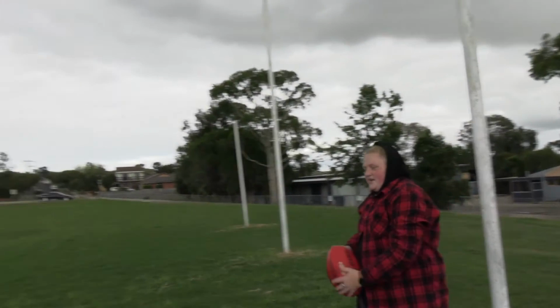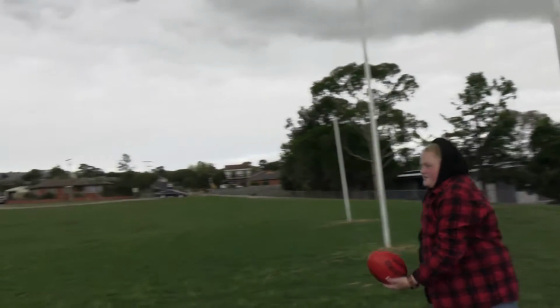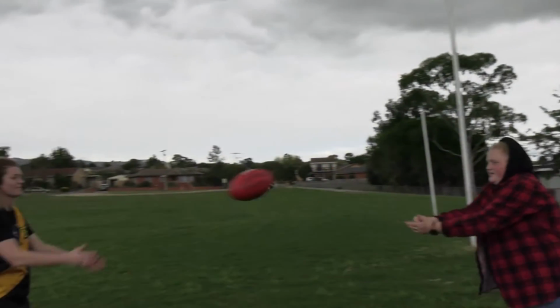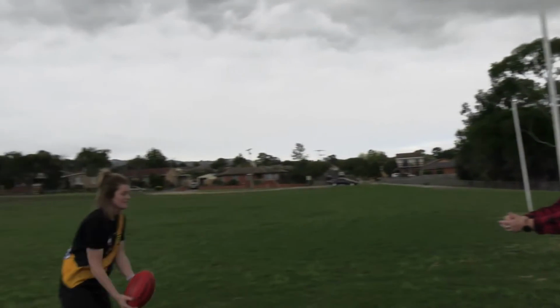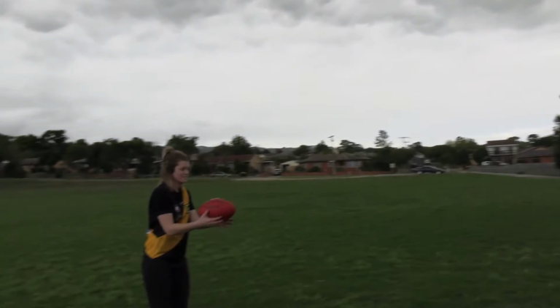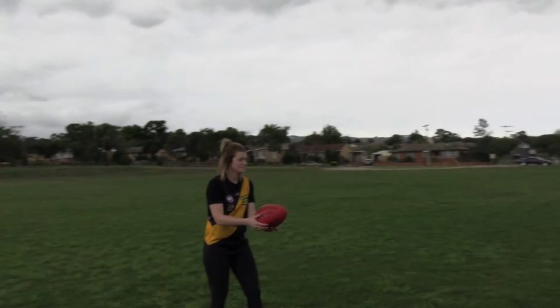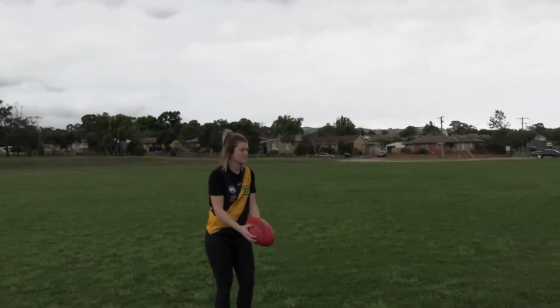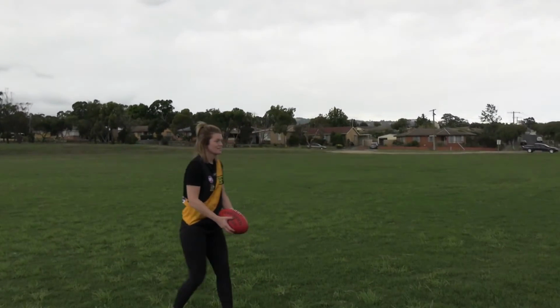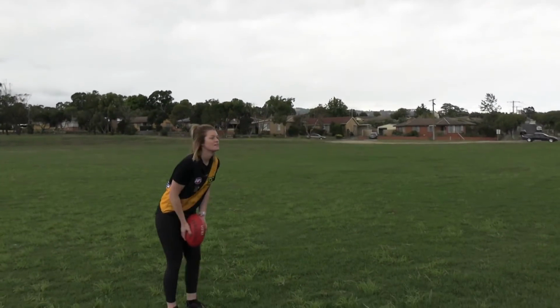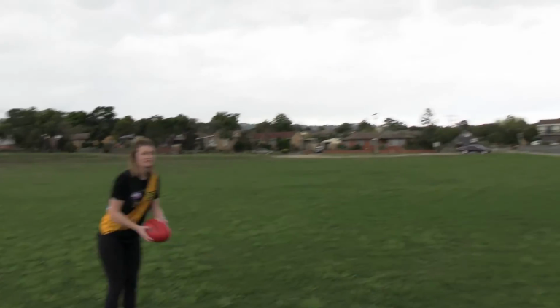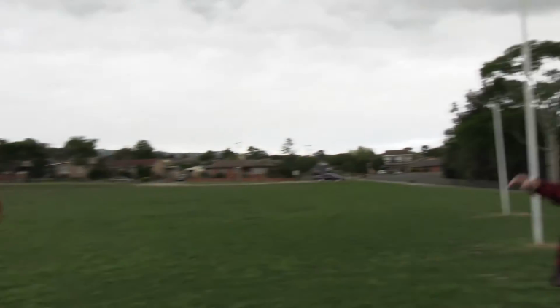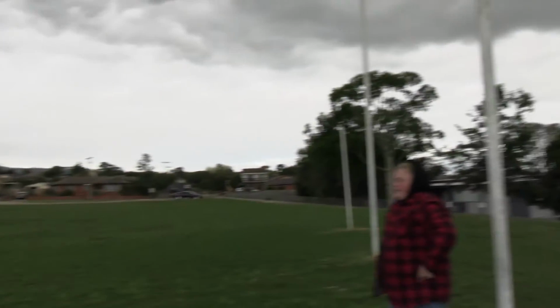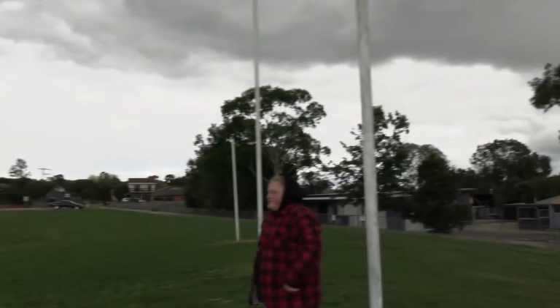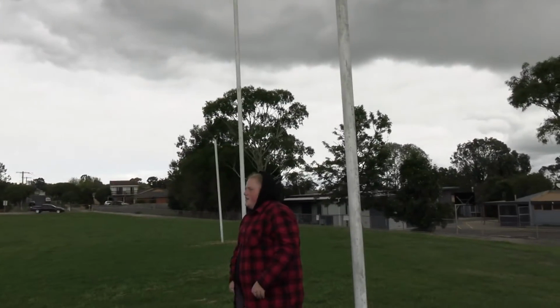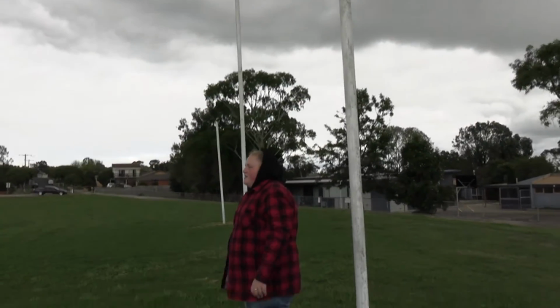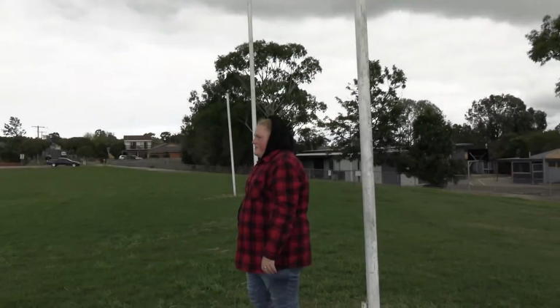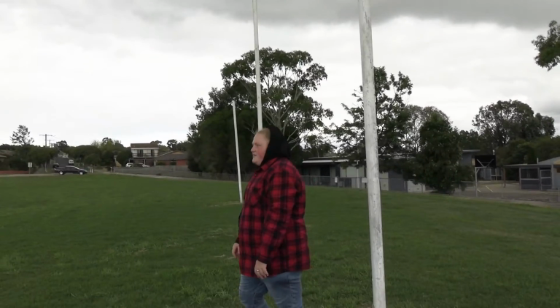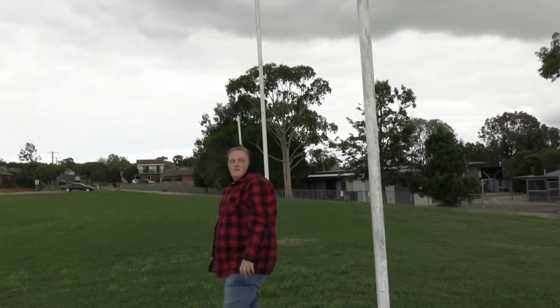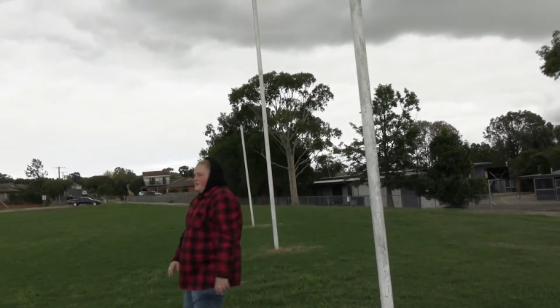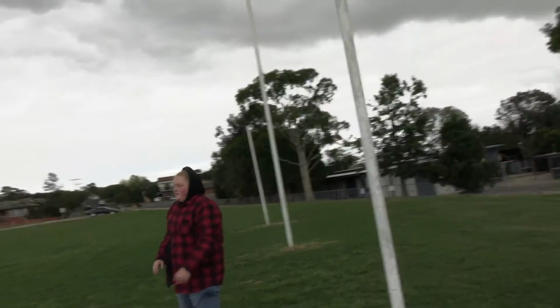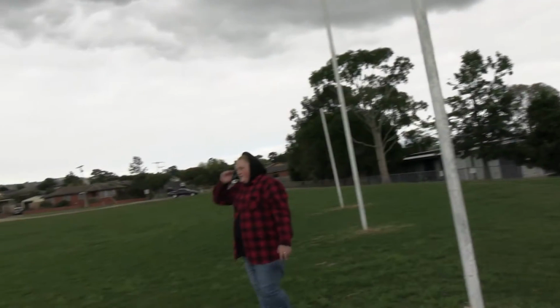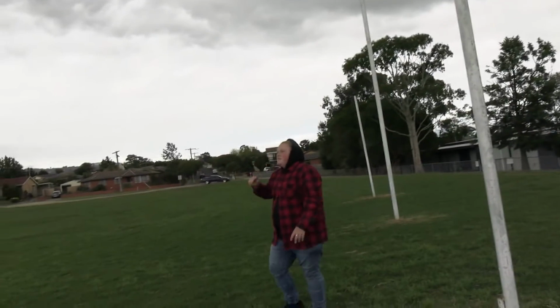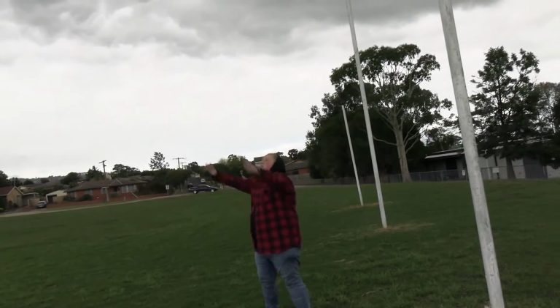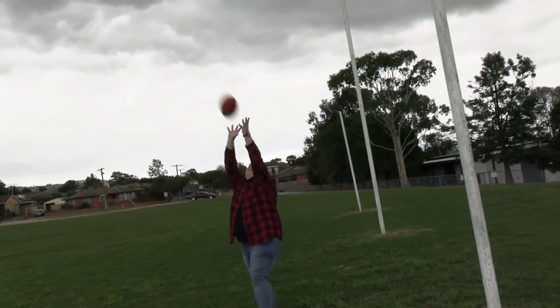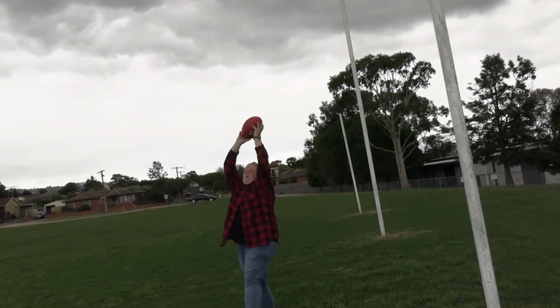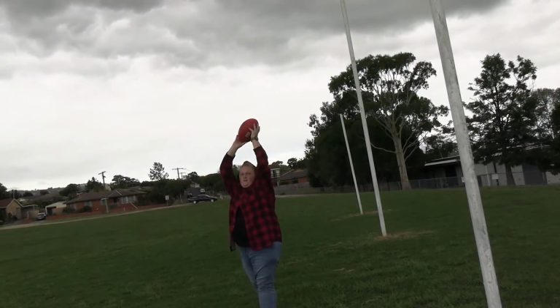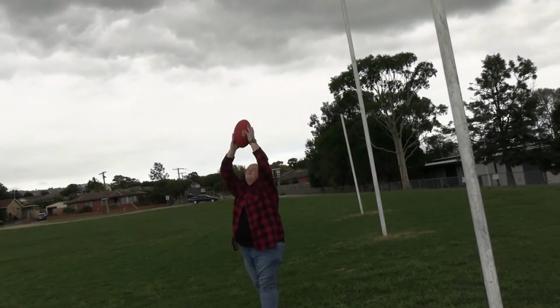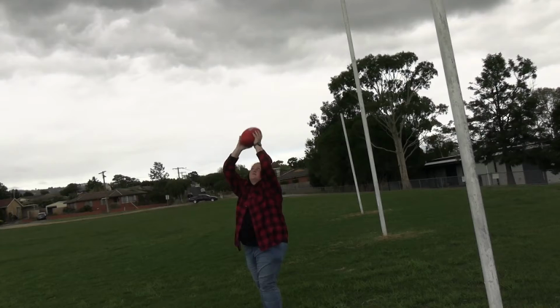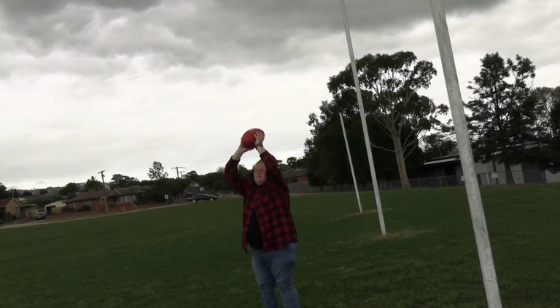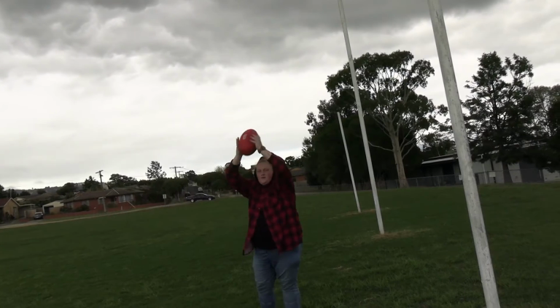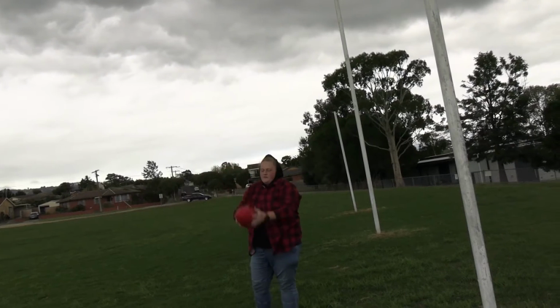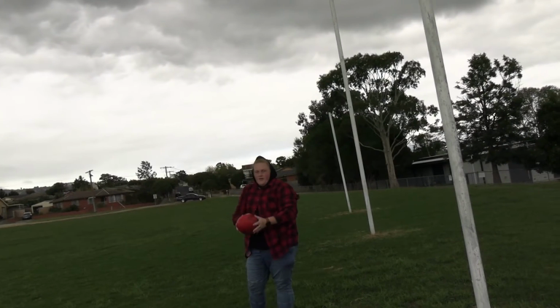So if I give it to Simone — if you want to throw it above my head. I'll do the overhead mark first. So up and over. Make sure you grab it, so strong hands.